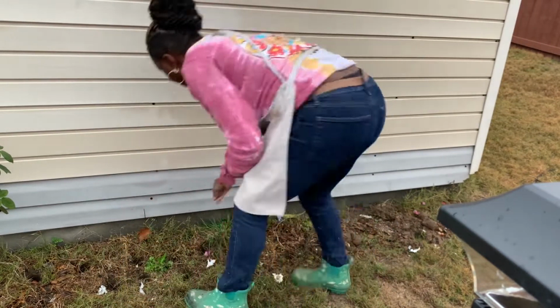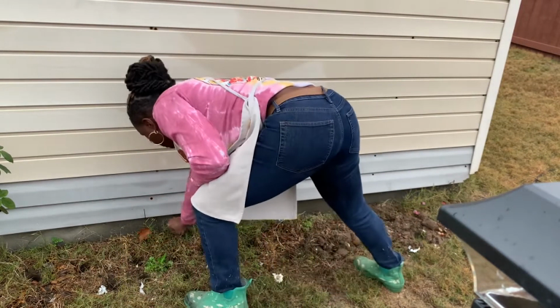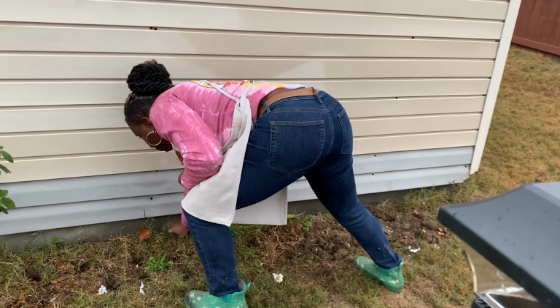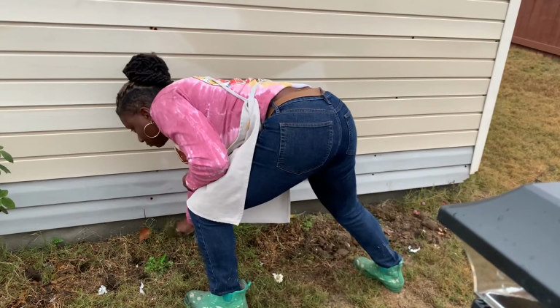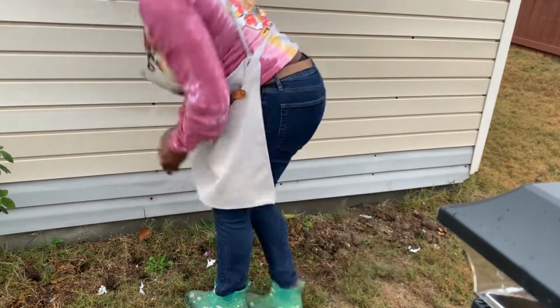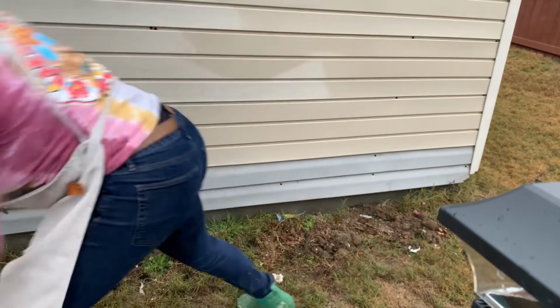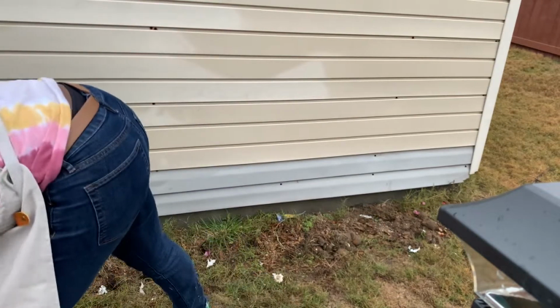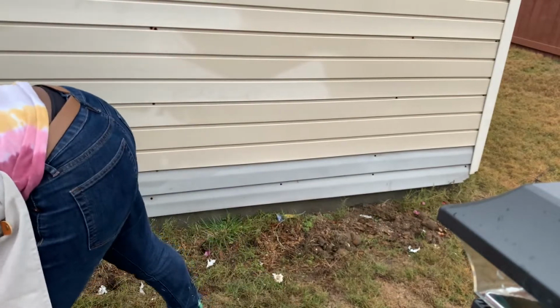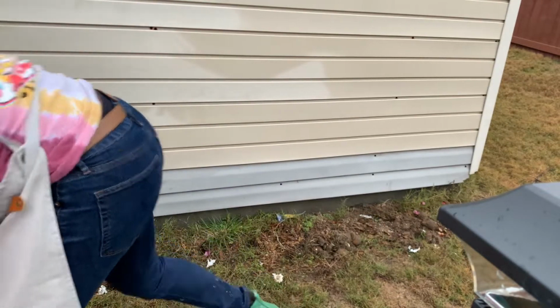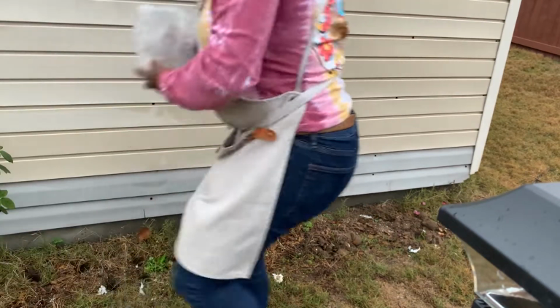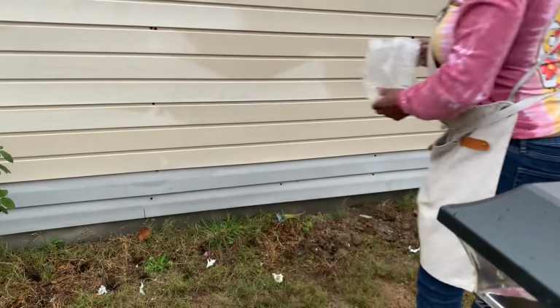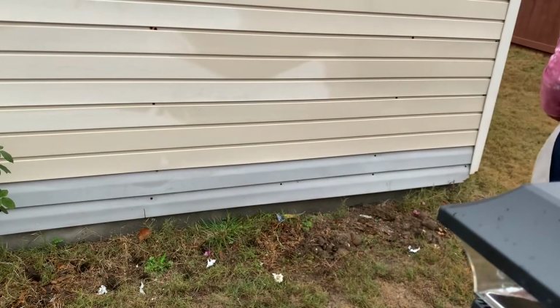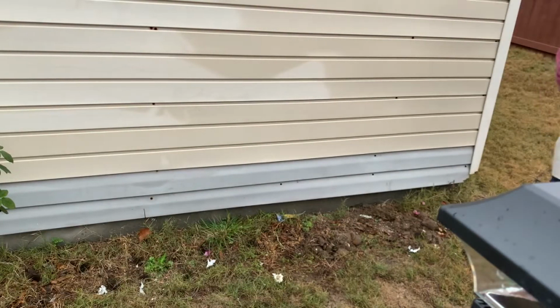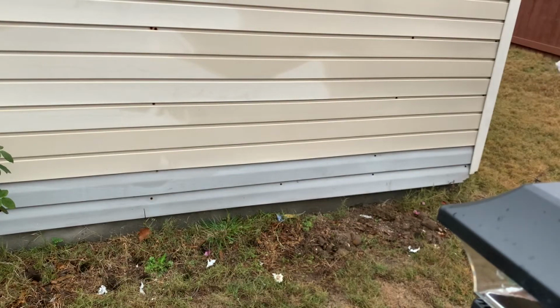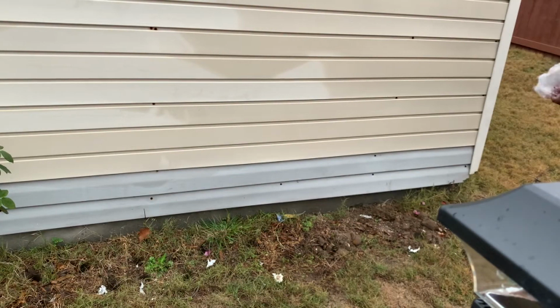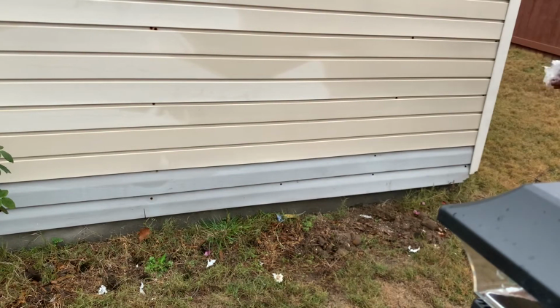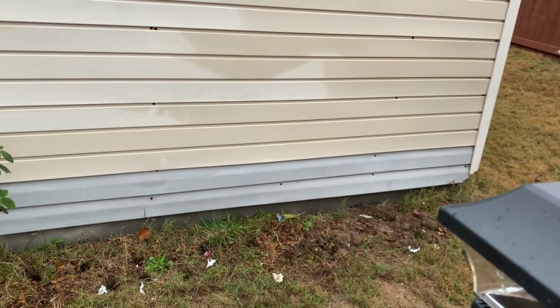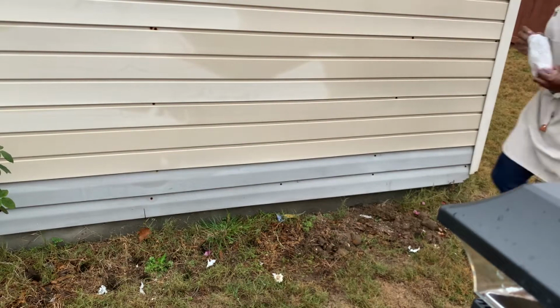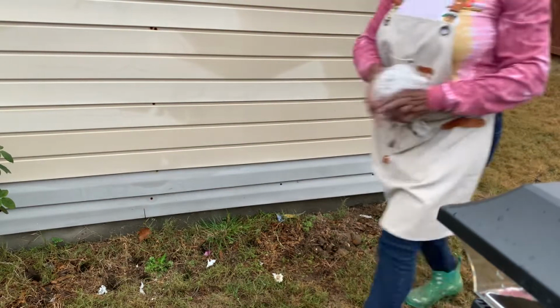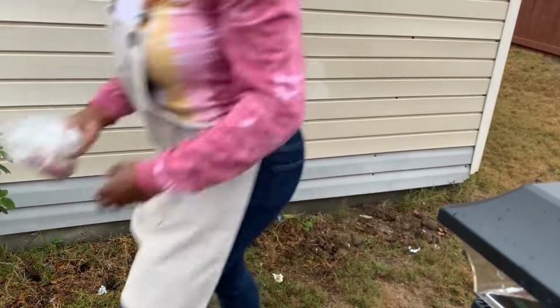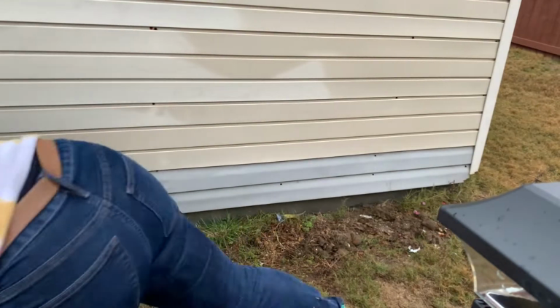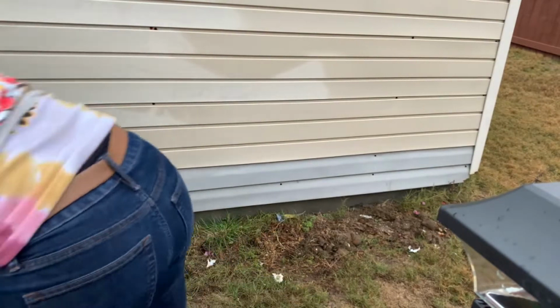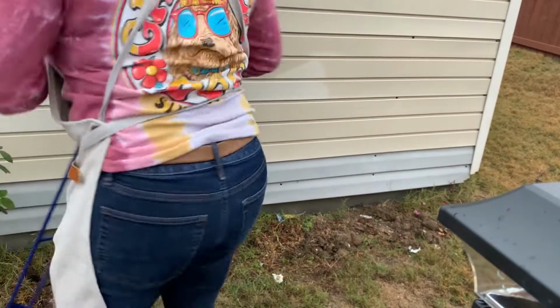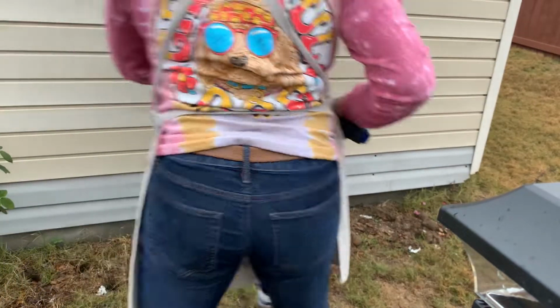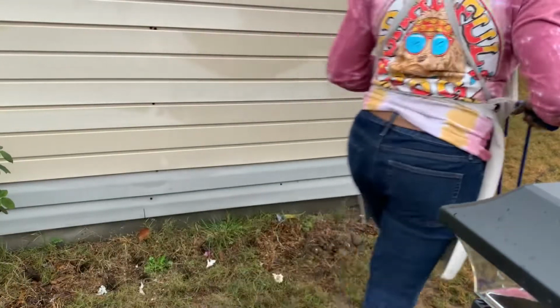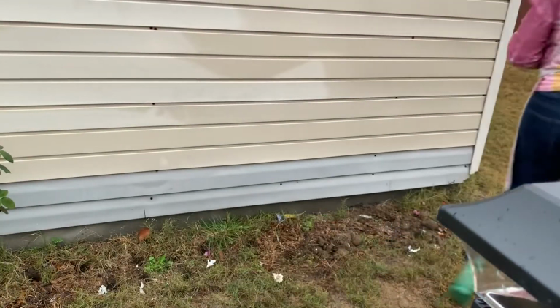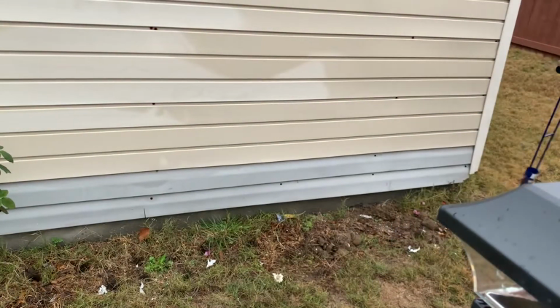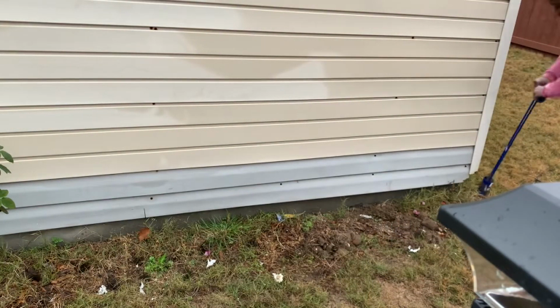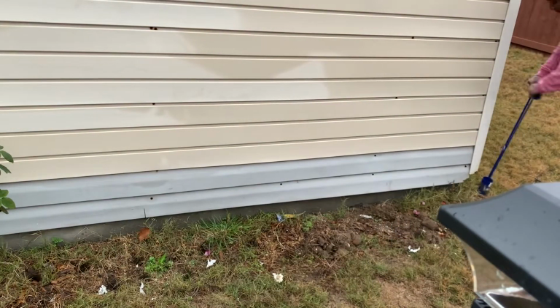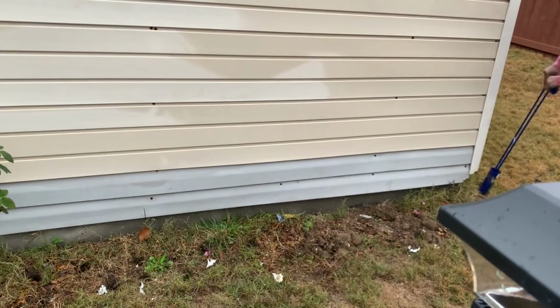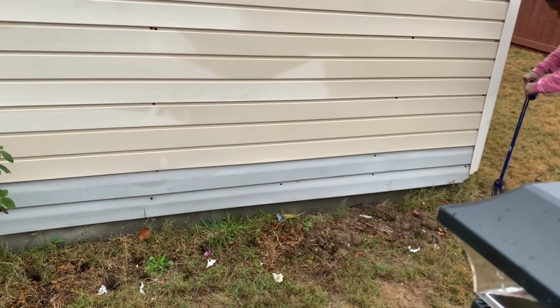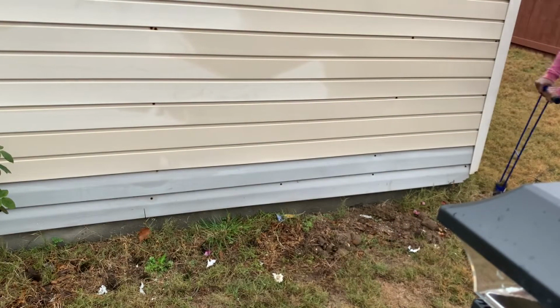I spend a lot of time at Lowe's. As a gardener, I tend to spend quite a bit of time checking things out there, always looking for something on sale for my garden.